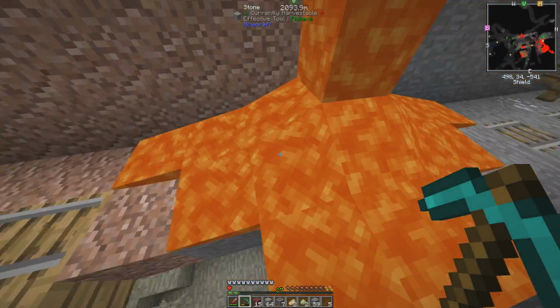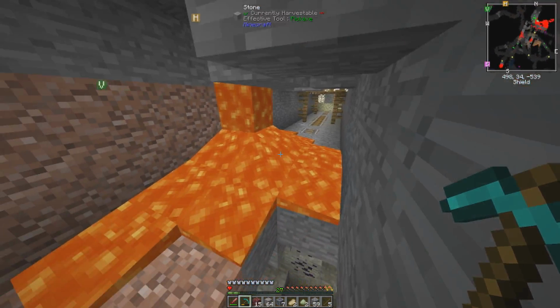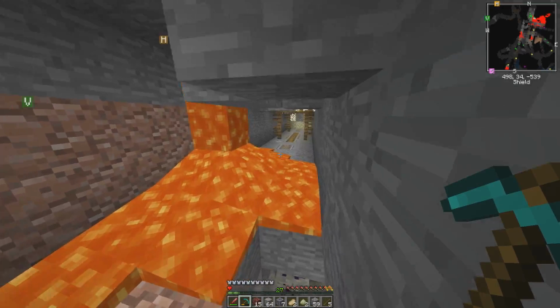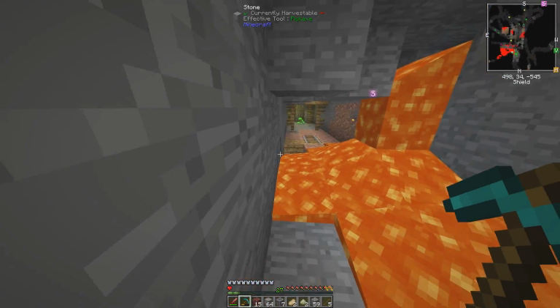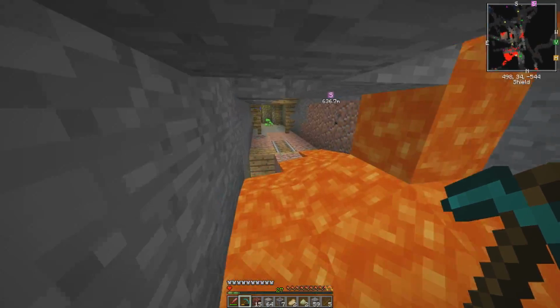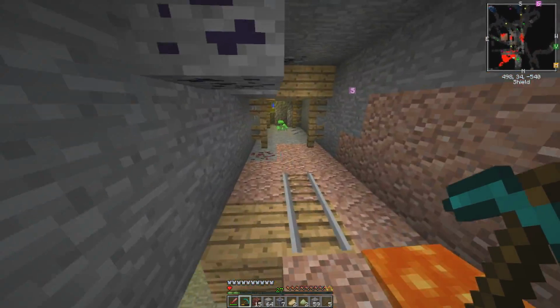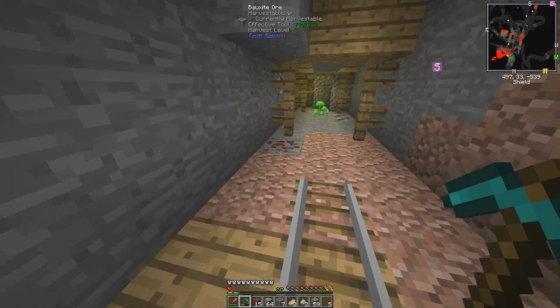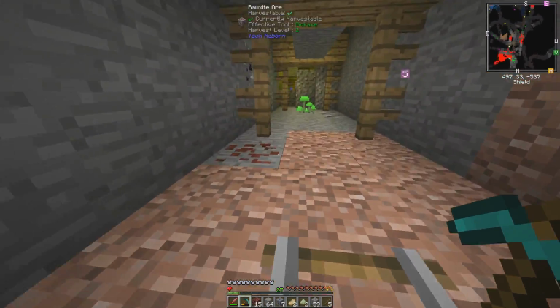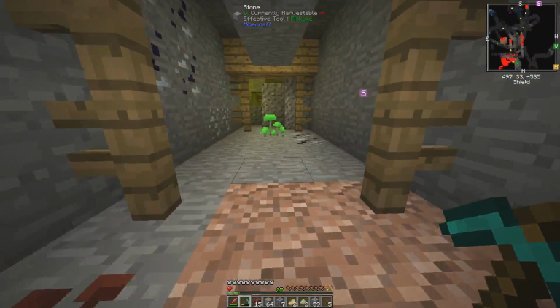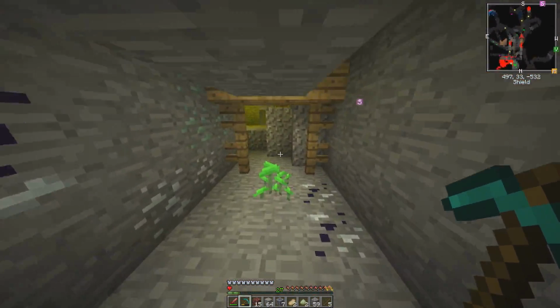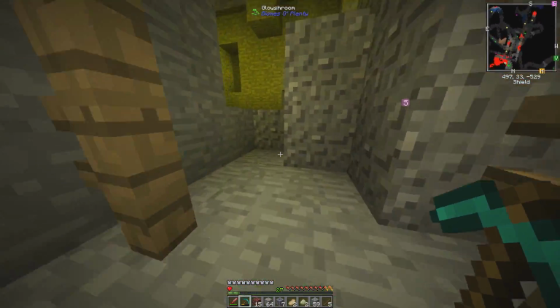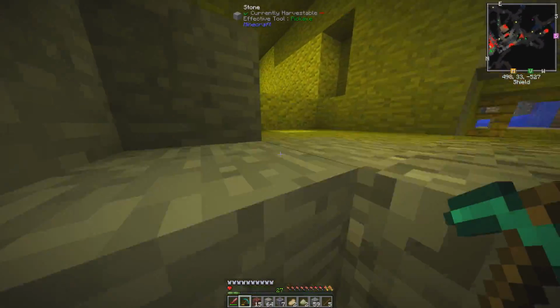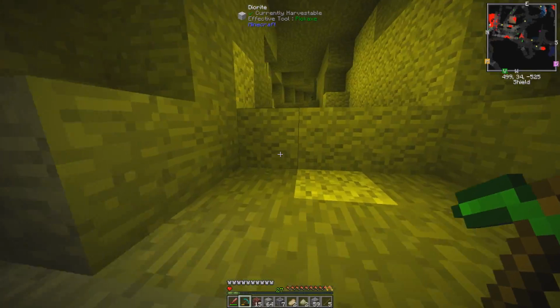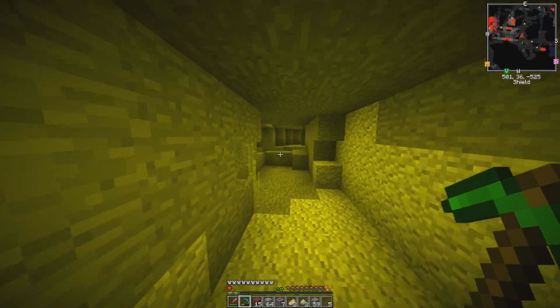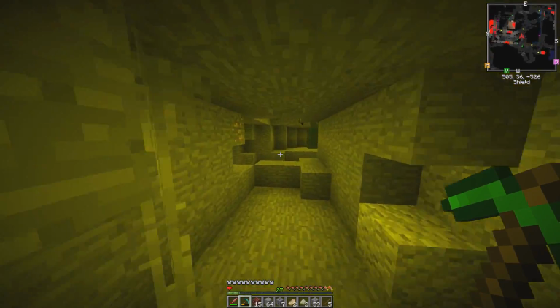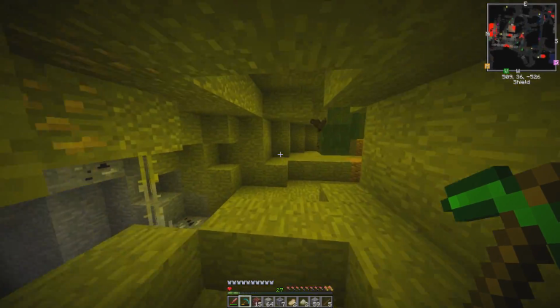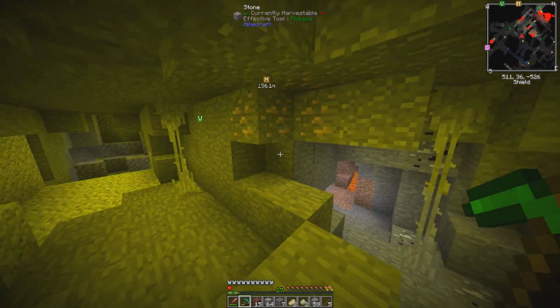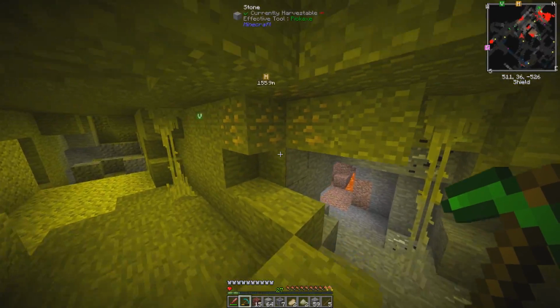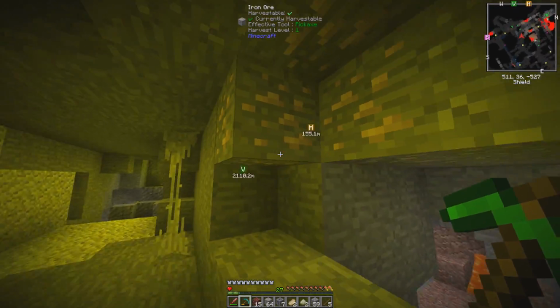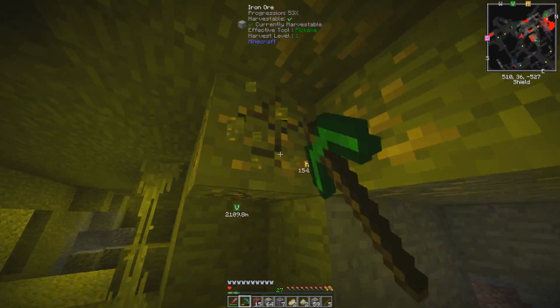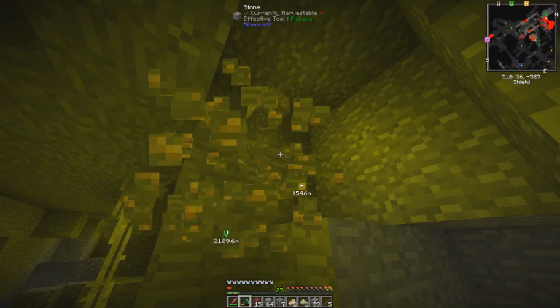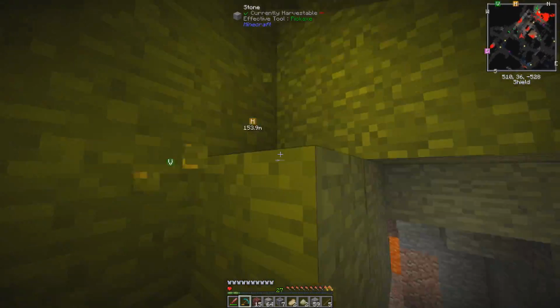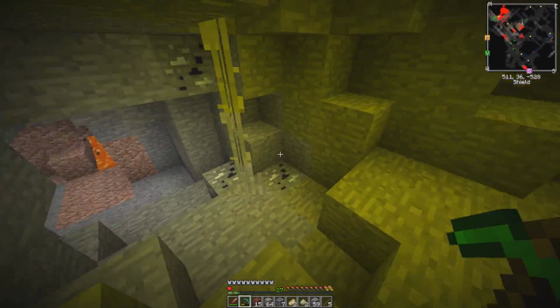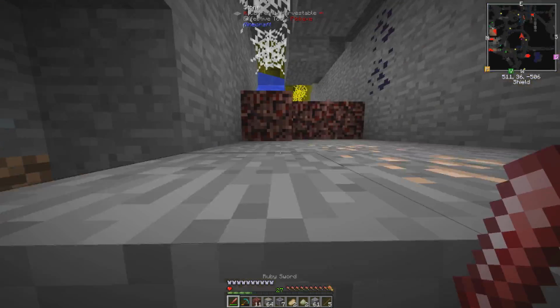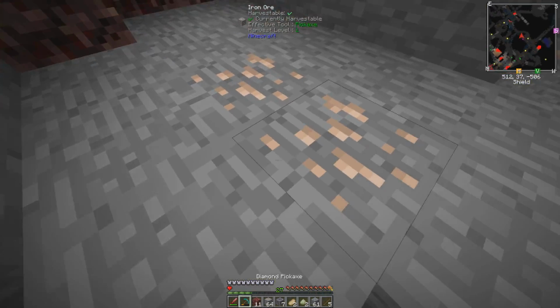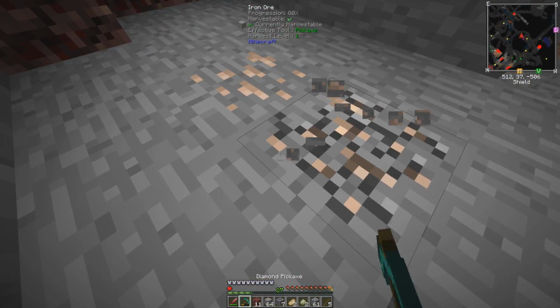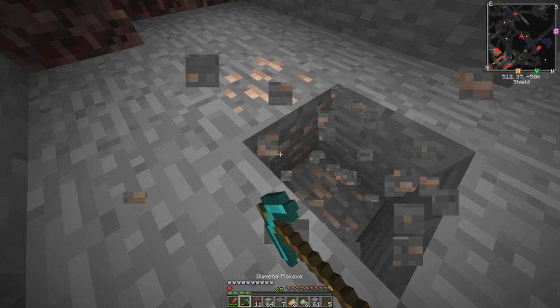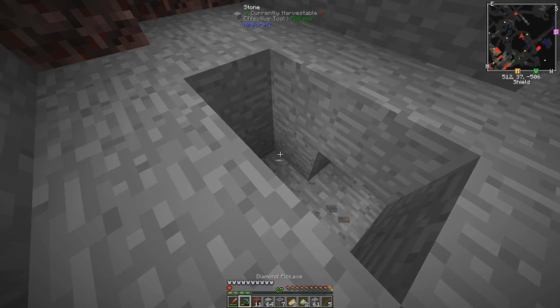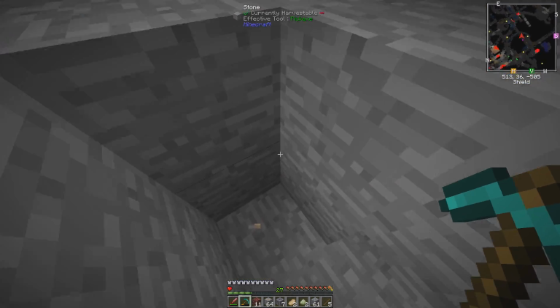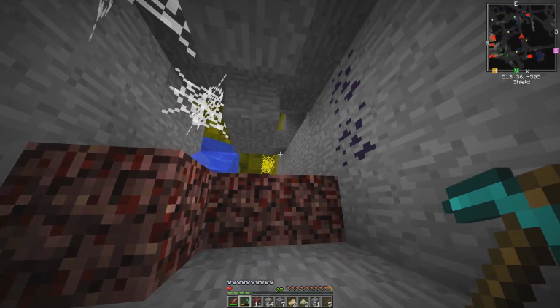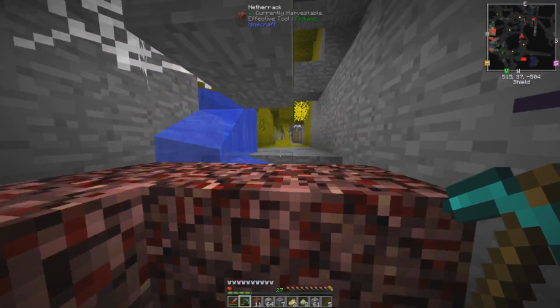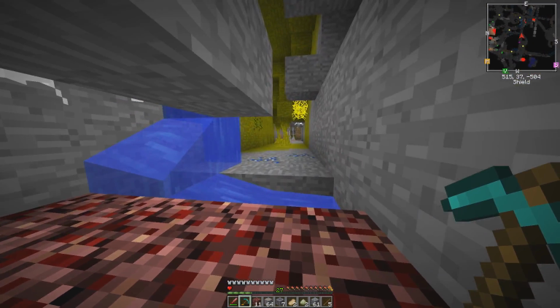The nice thing about being a bat is you can just go right over things. You don't even need to bother leaving a trace that you're ever there. You don't need to place blocks, you don't need to place torches. You don't need to do anything except clear out the ores and fly away. Bats can swim, so I don't know why you take damage as a bat for water.